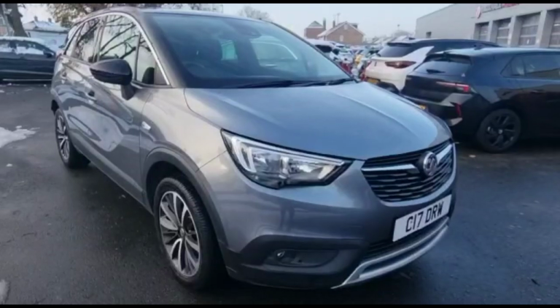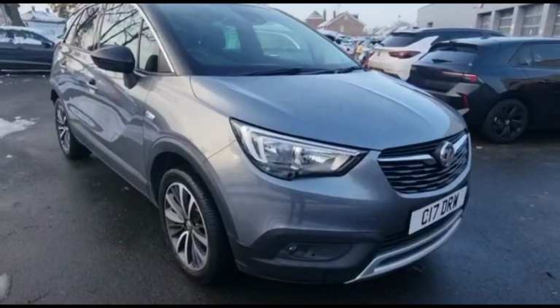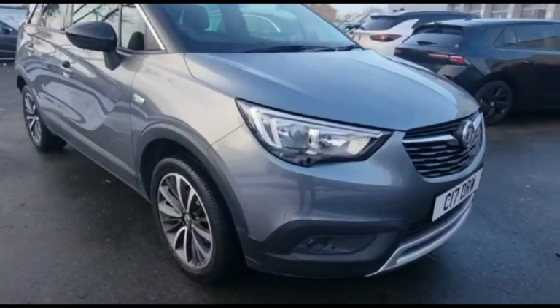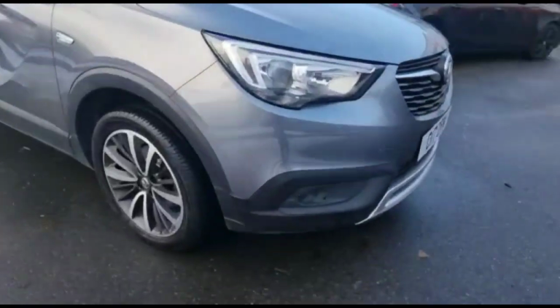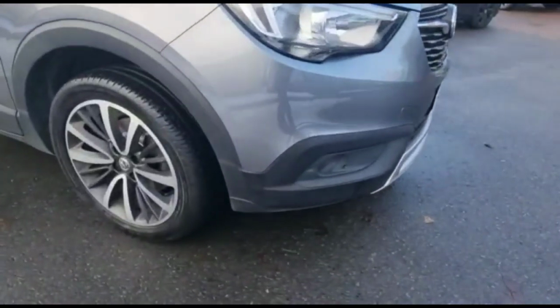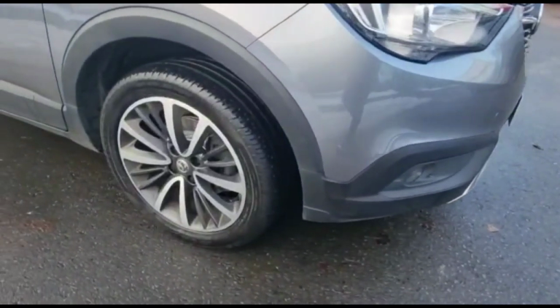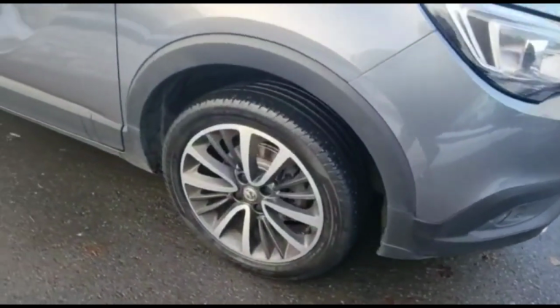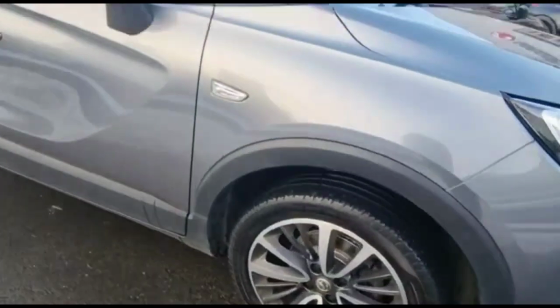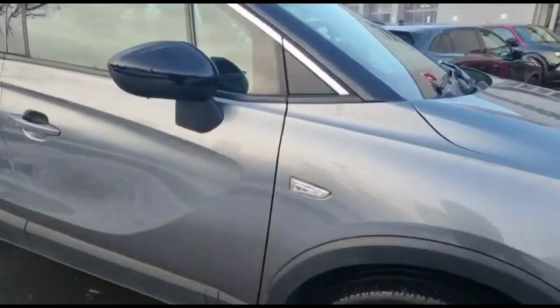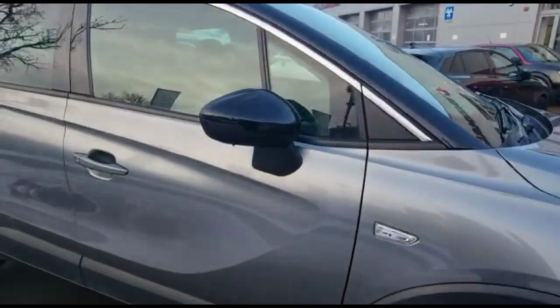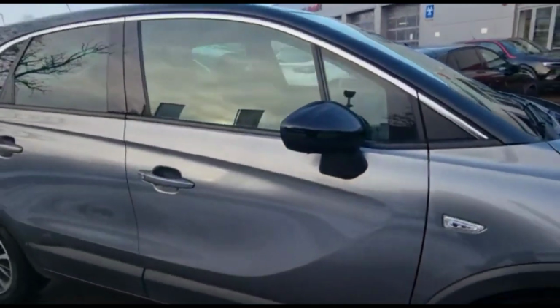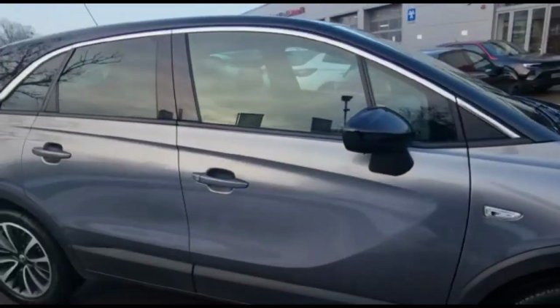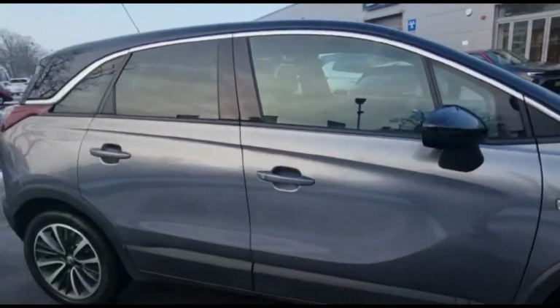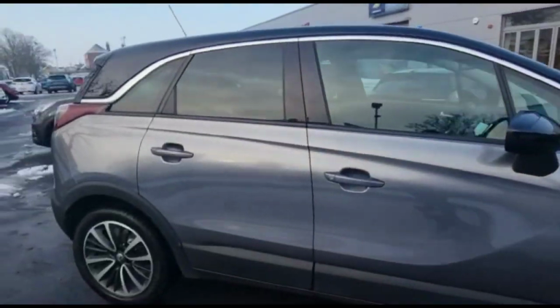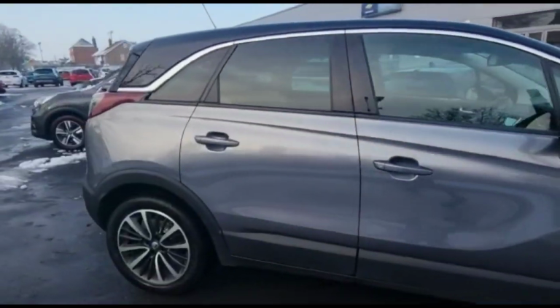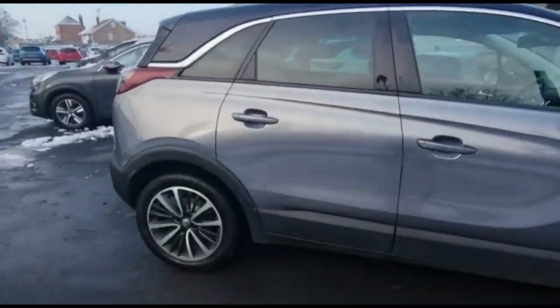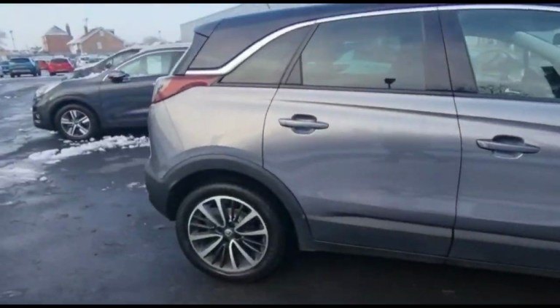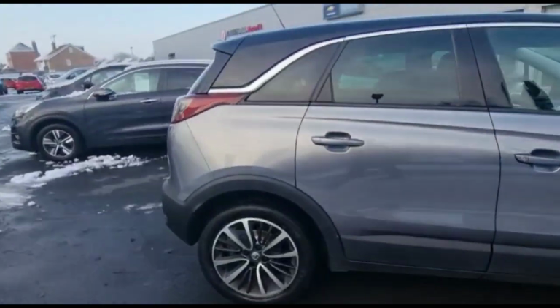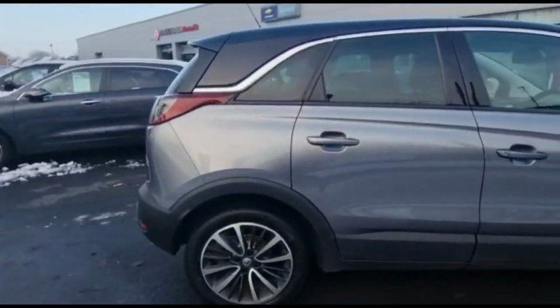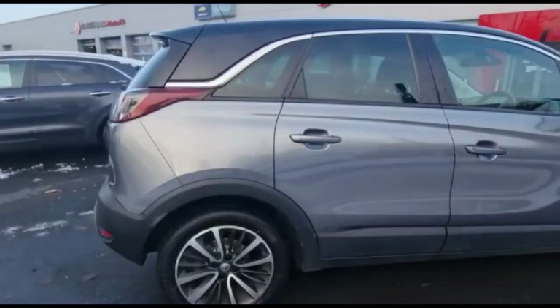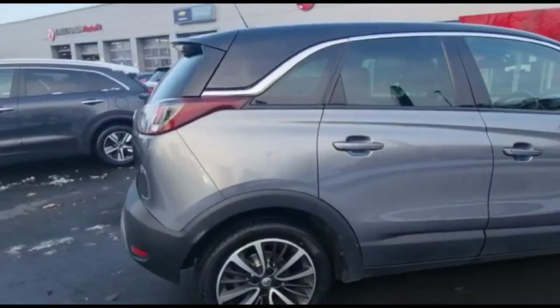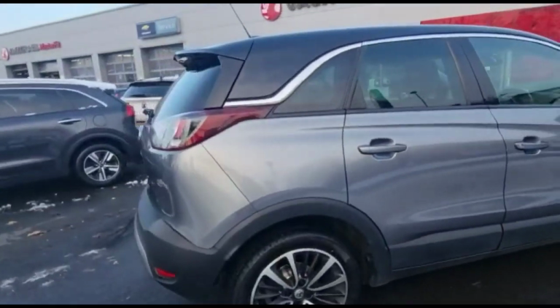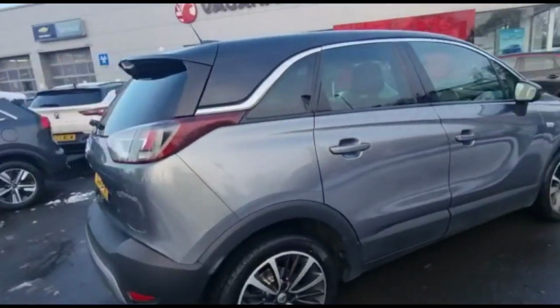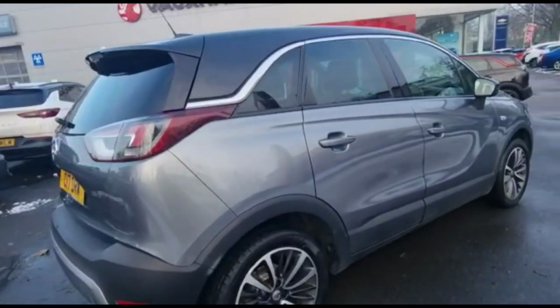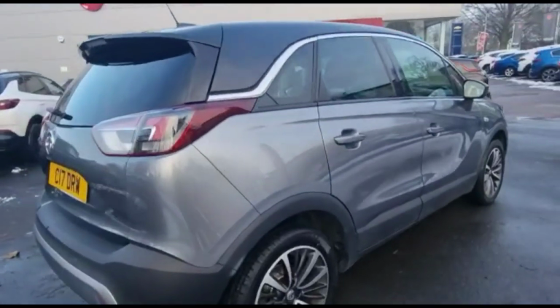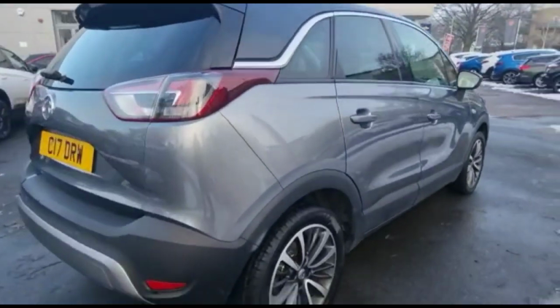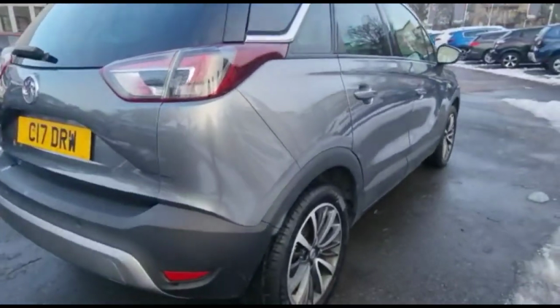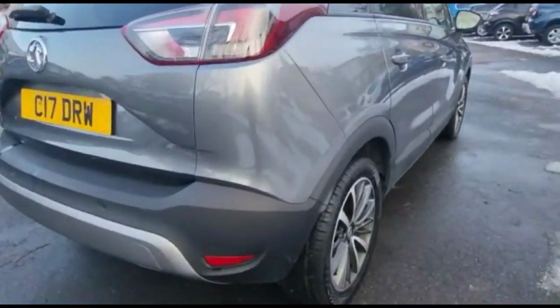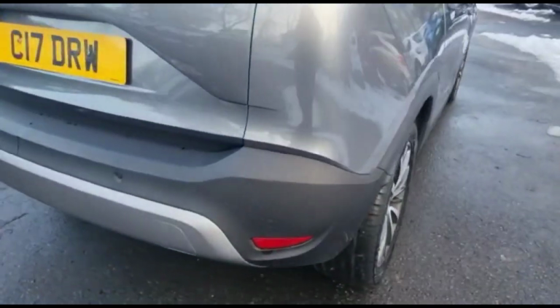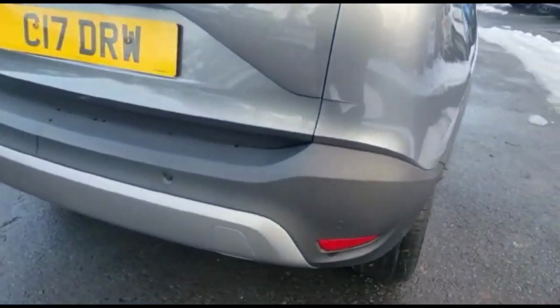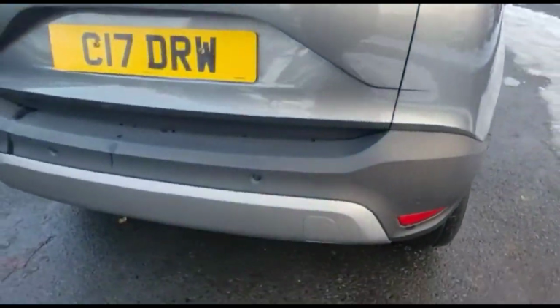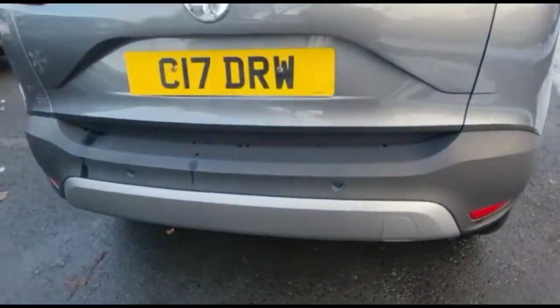Hello and welcome to Bayless Vauxhall. Today we're viewing a Vauxhall Crossland X 1.2 Turbo Elite. This vehicle has covered 34,102 miles and is finished in grey. It also comes with a Bayless warranty with the option to extend it to 36 months.